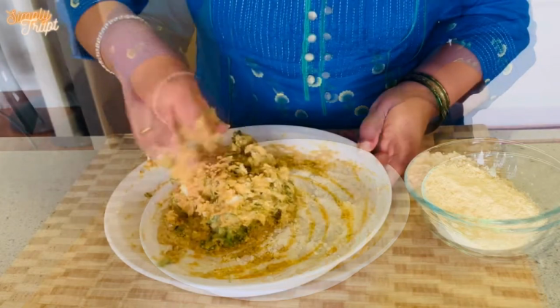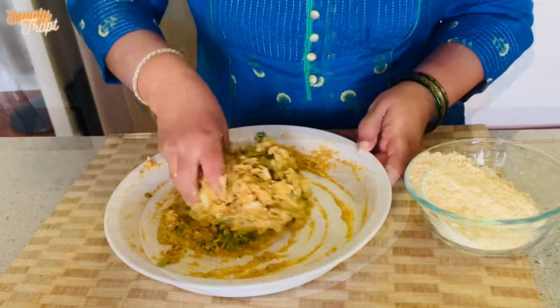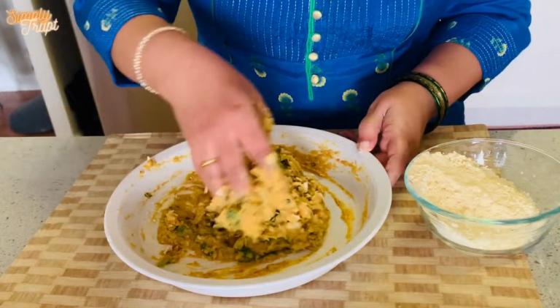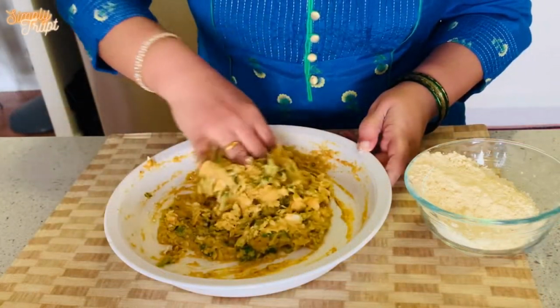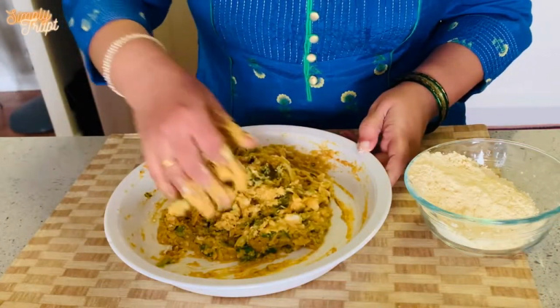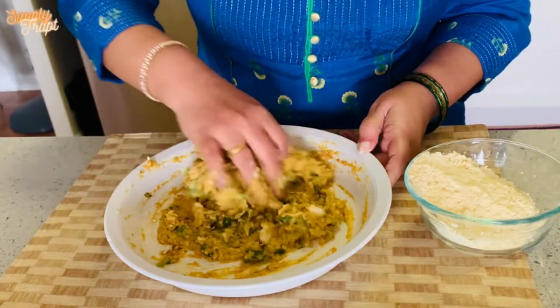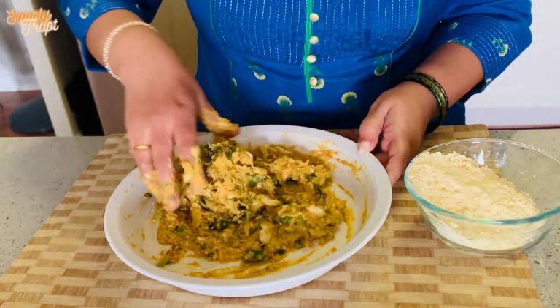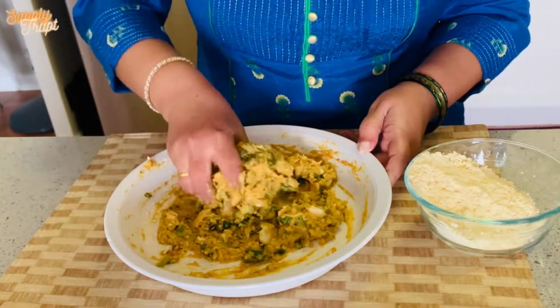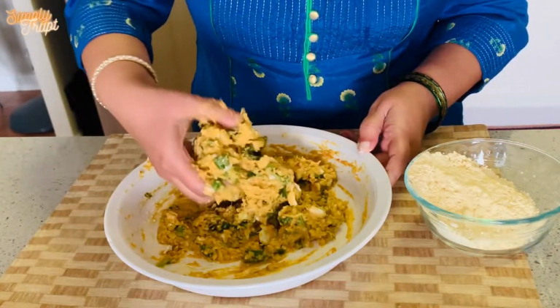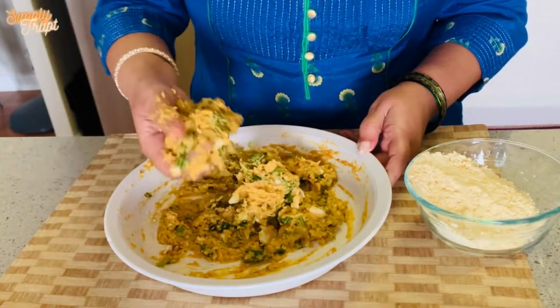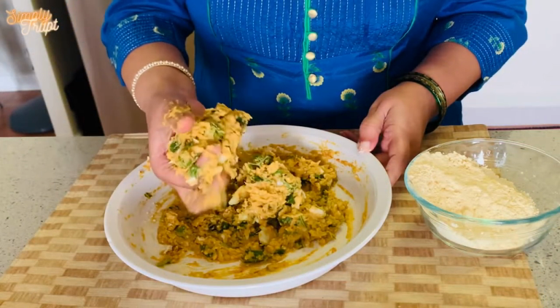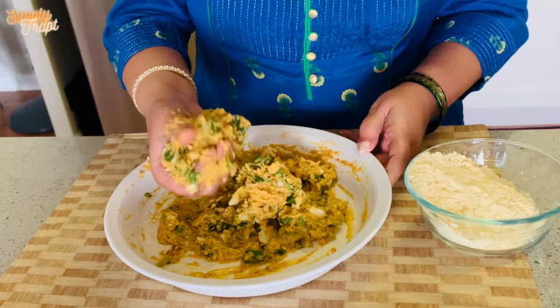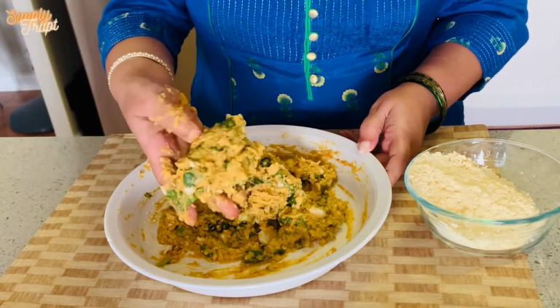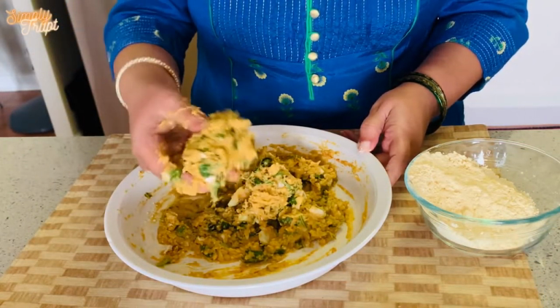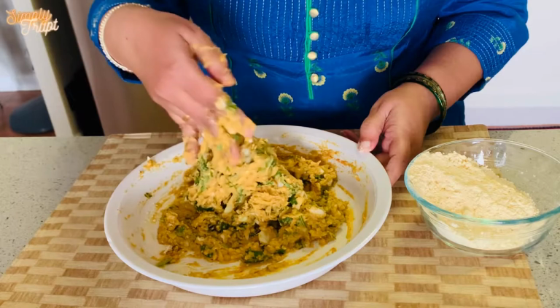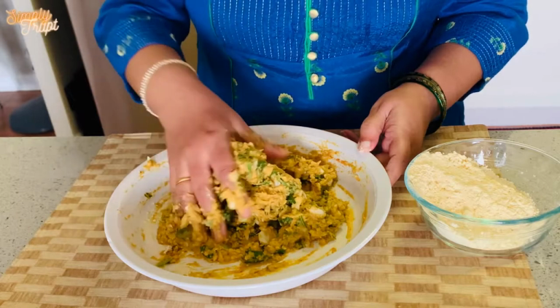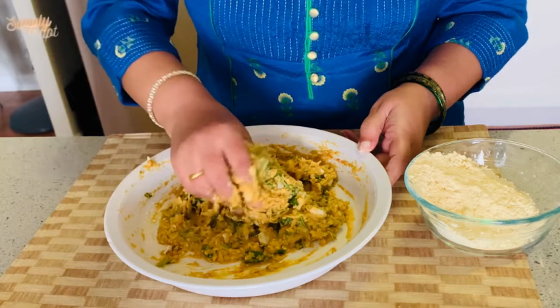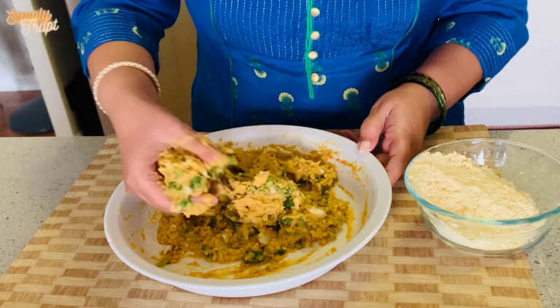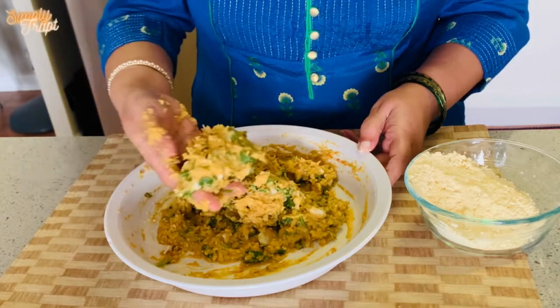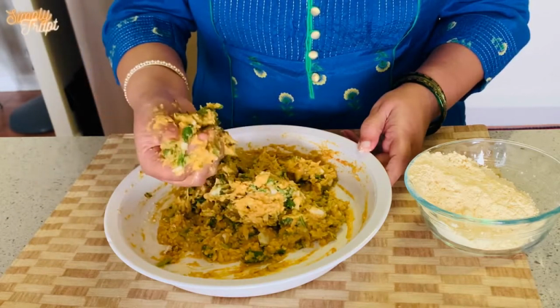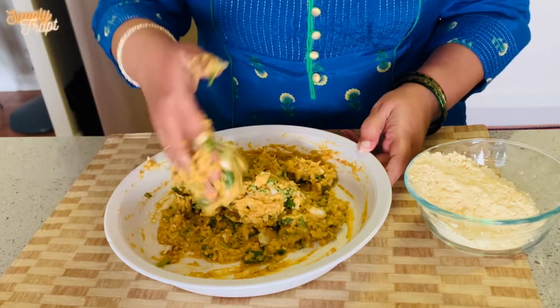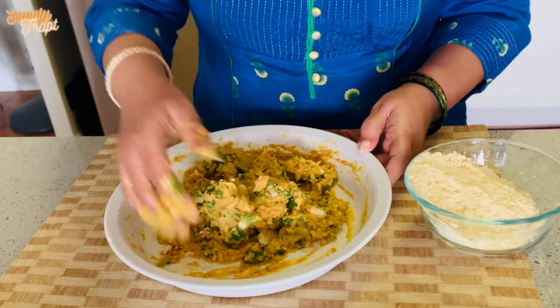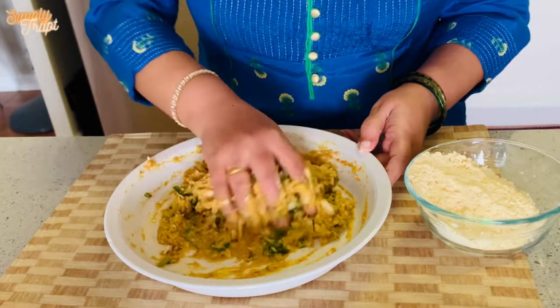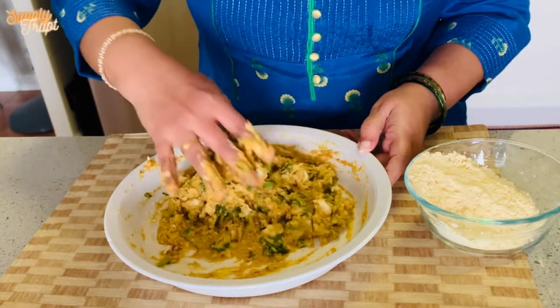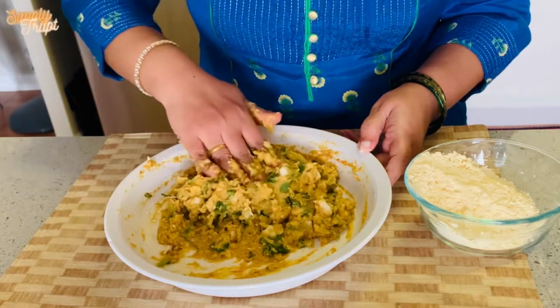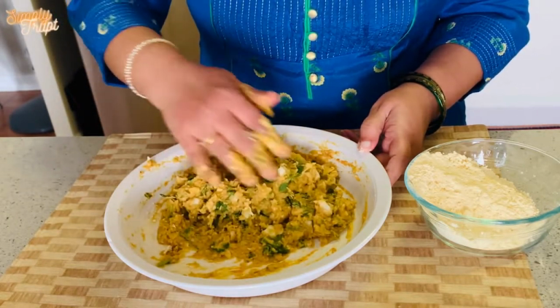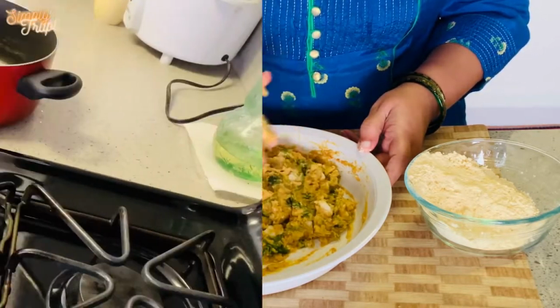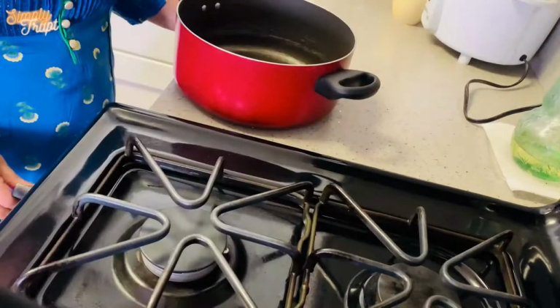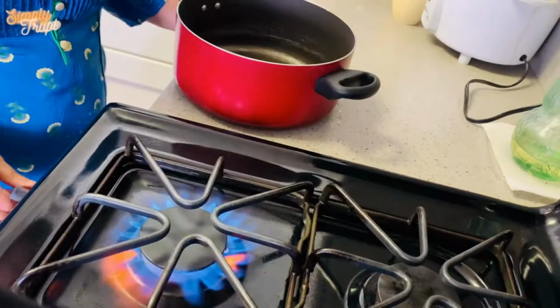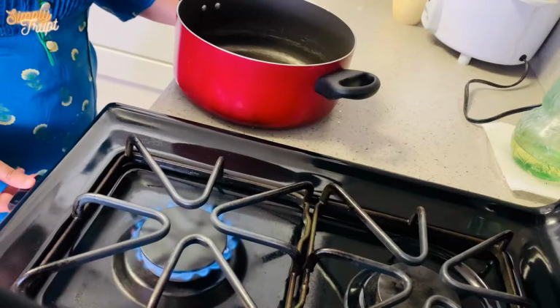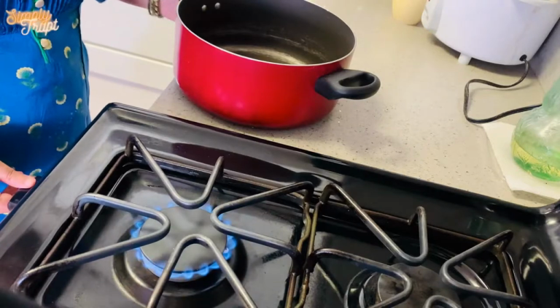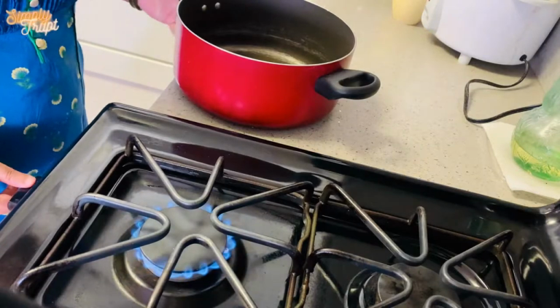Now mix it all together and make a smooth batter. No need to add any water — you should be able to hold the batter in your hand.